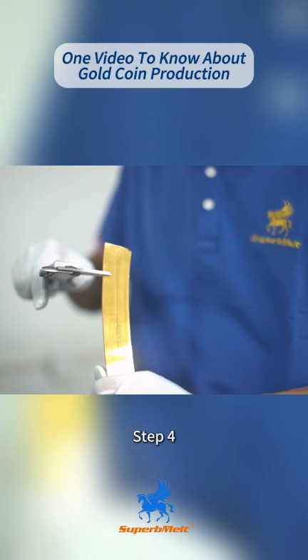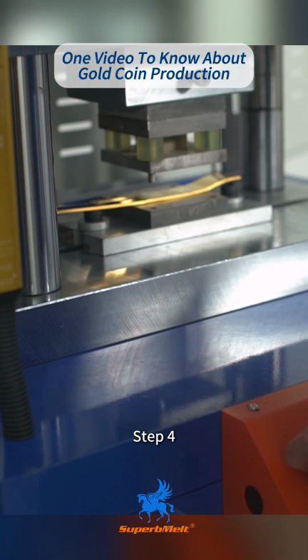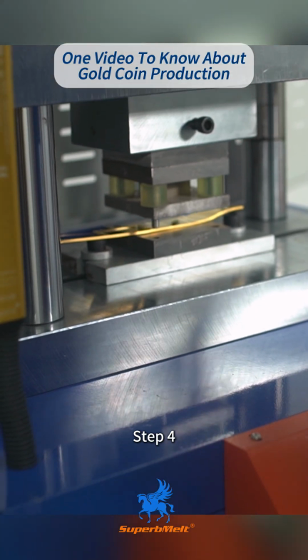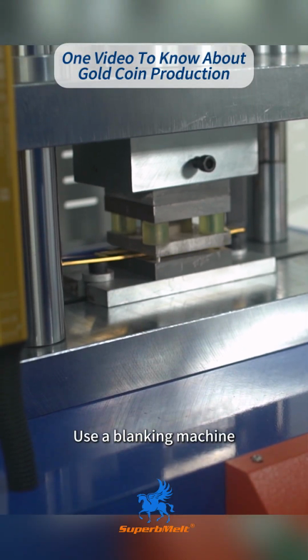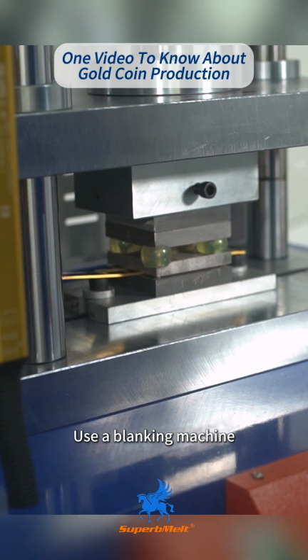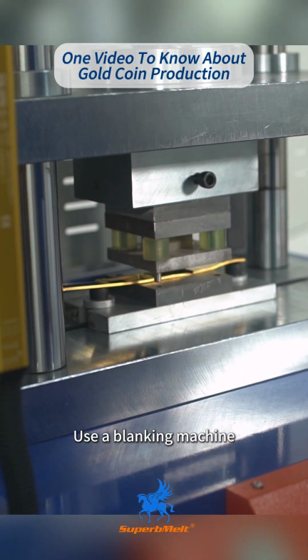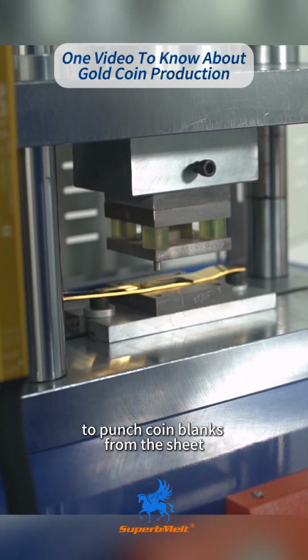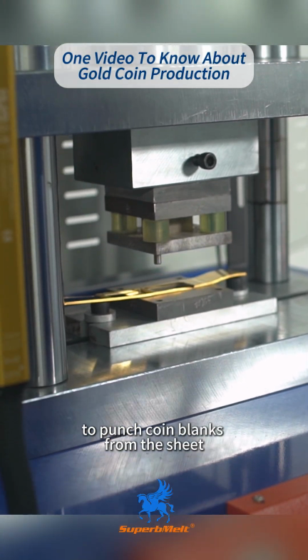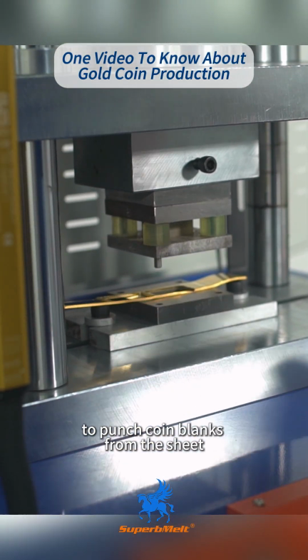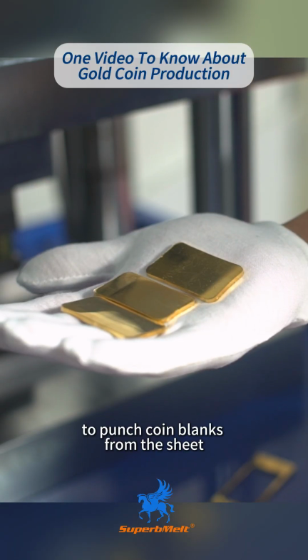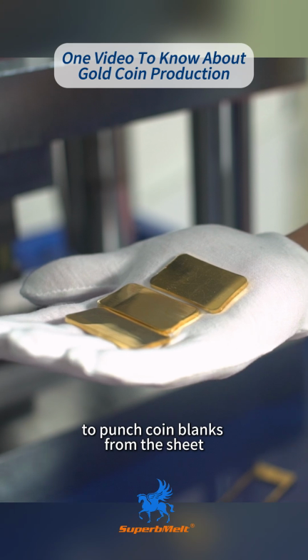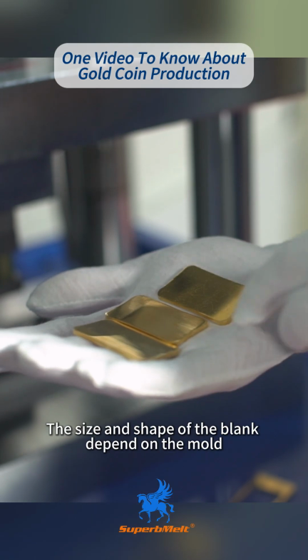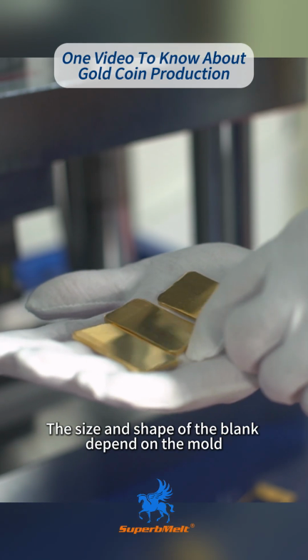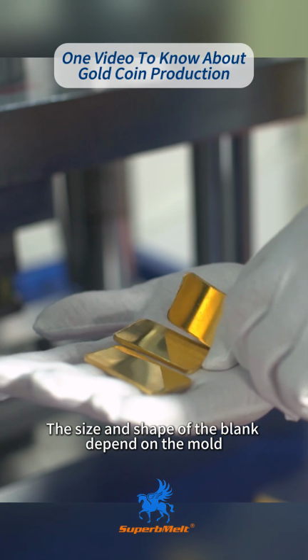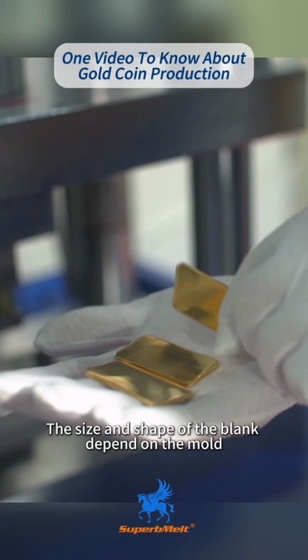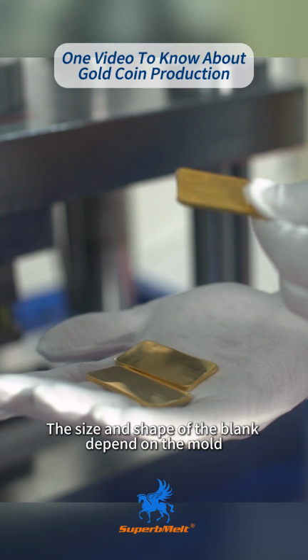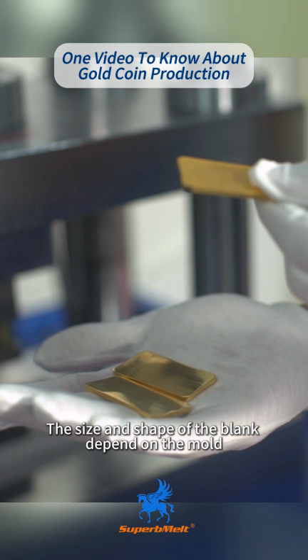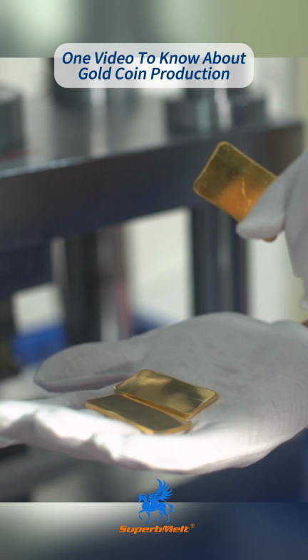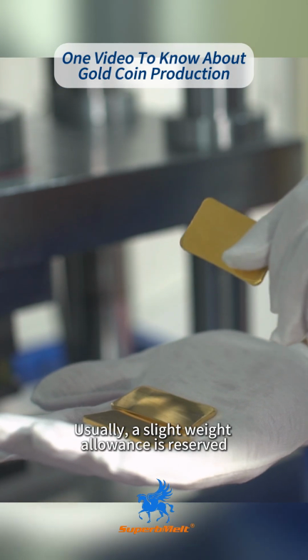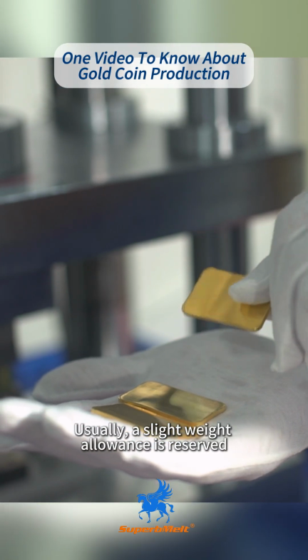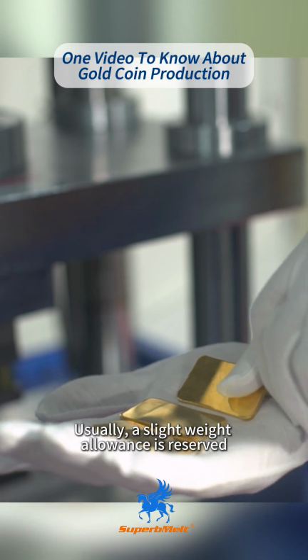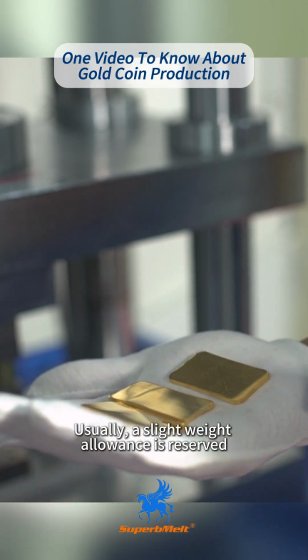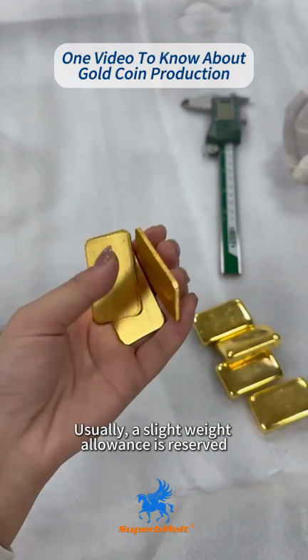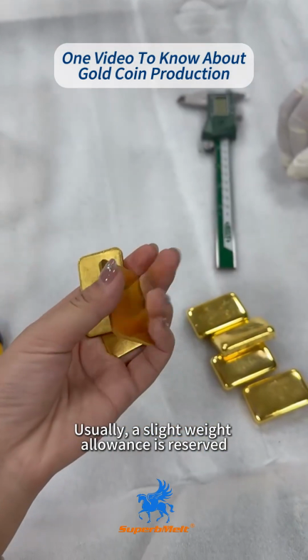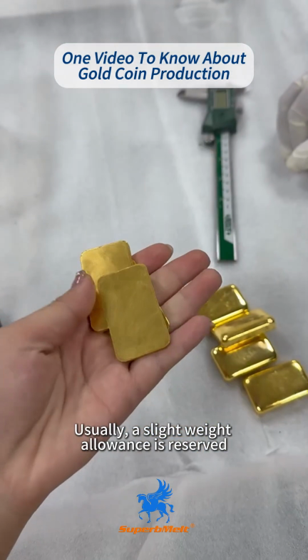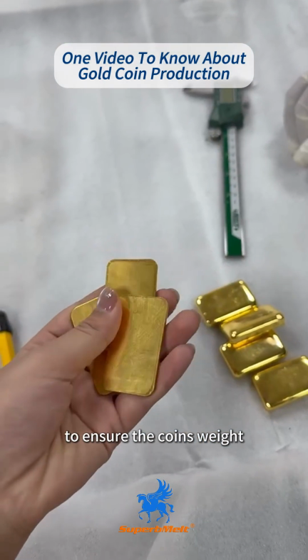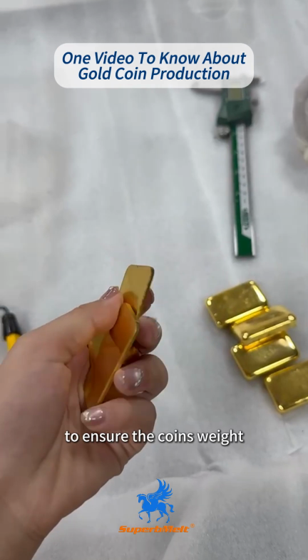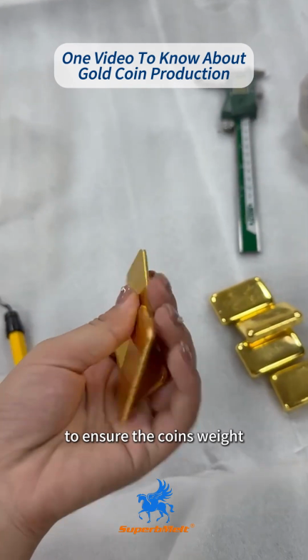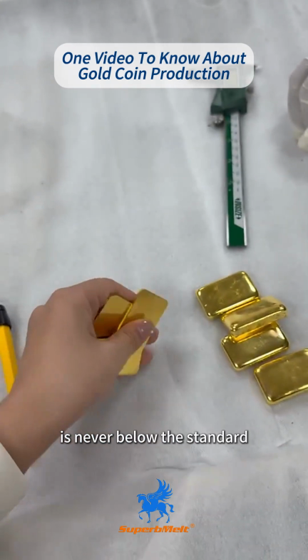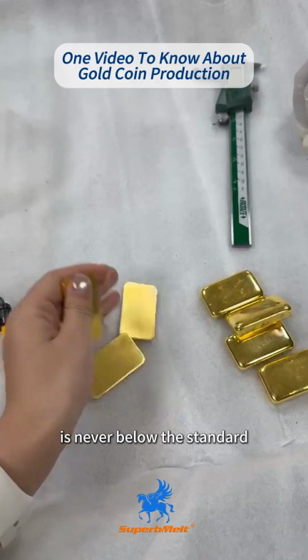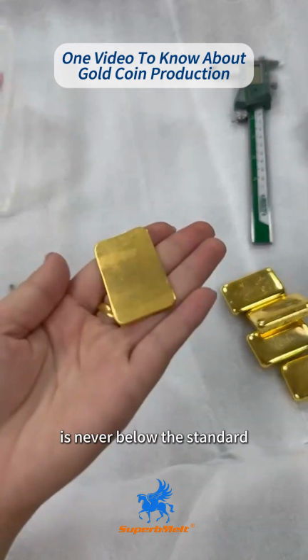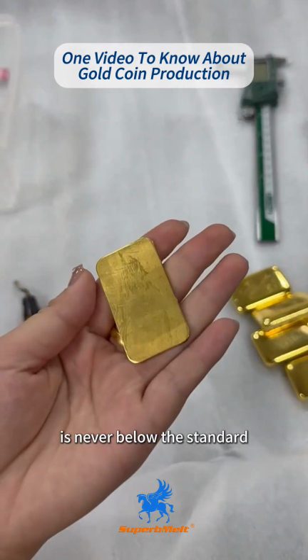Step 4: Use a blanking machine to punch coin blanks from the sheet. The size and shape of the blank depend on the mold. Usually, a slight weight allowance is reserved to ensure the coin's weight is never below the standard.